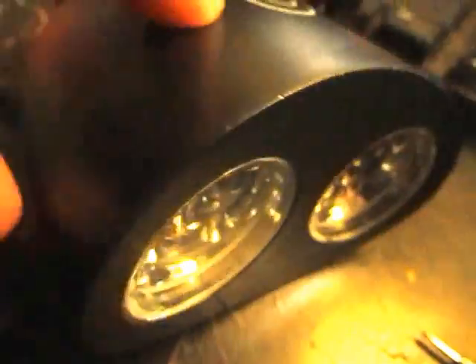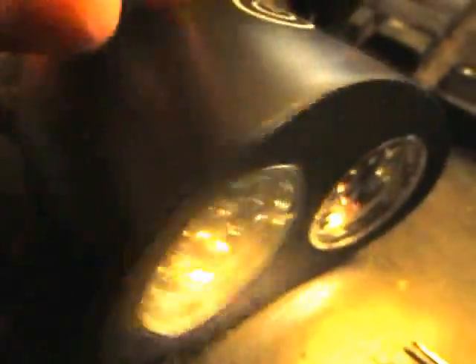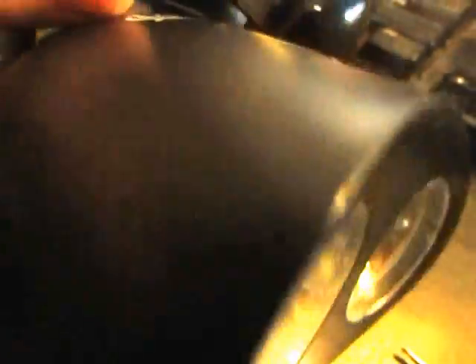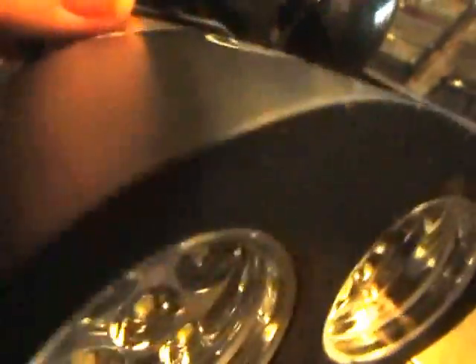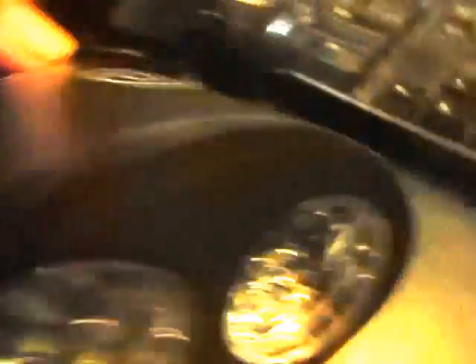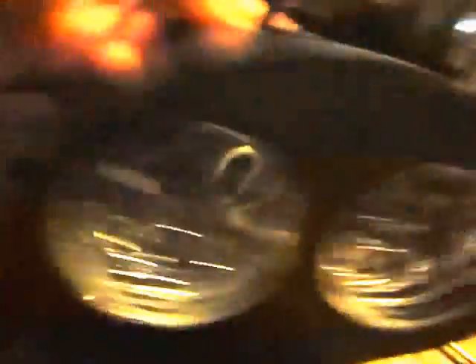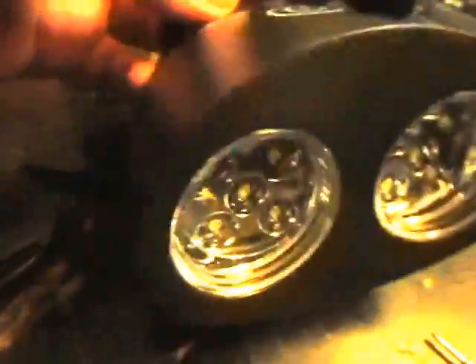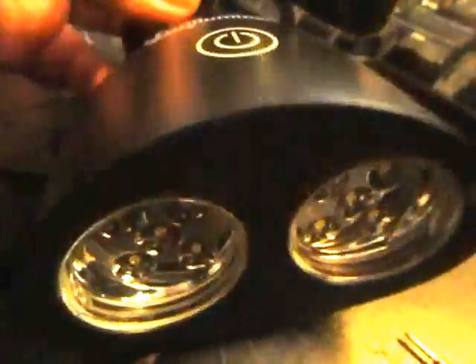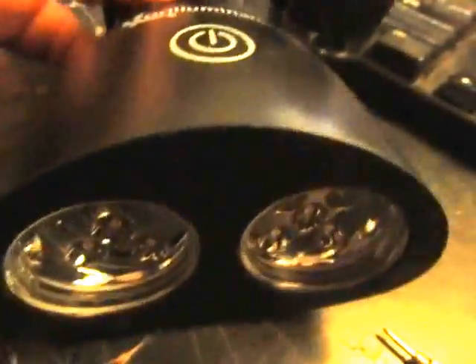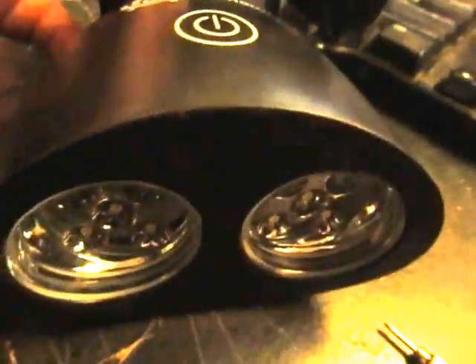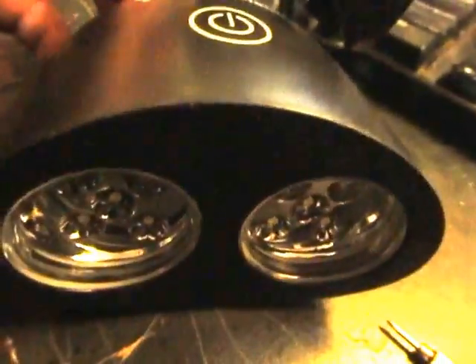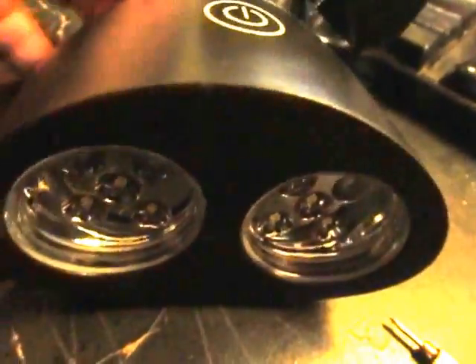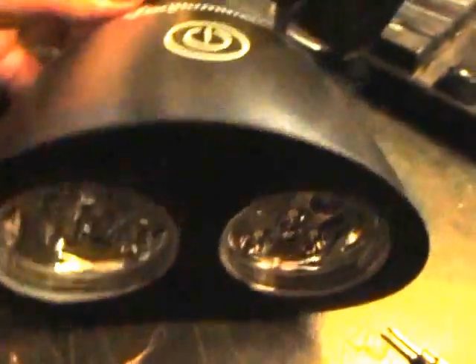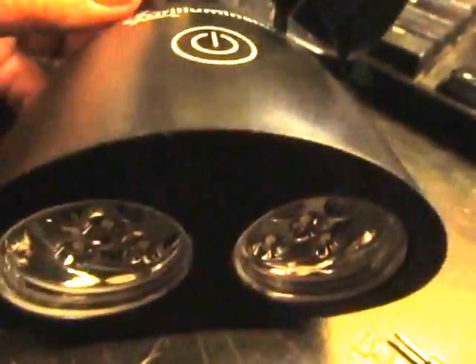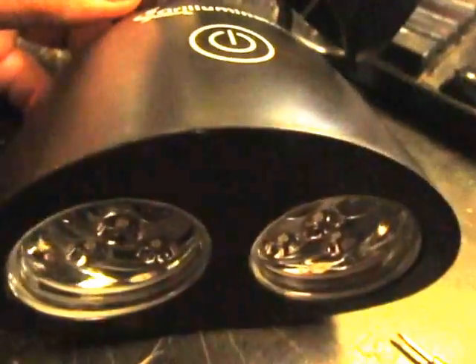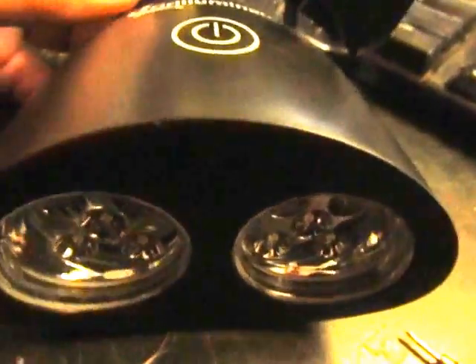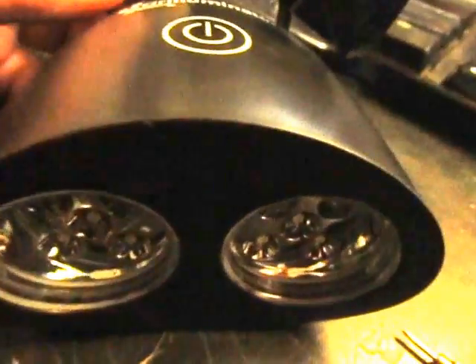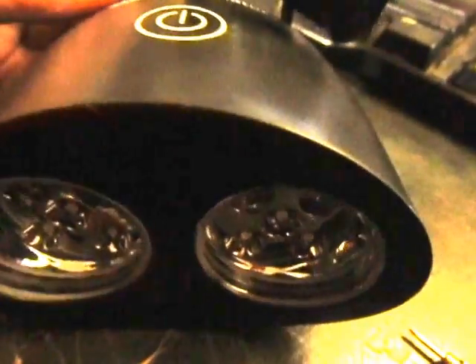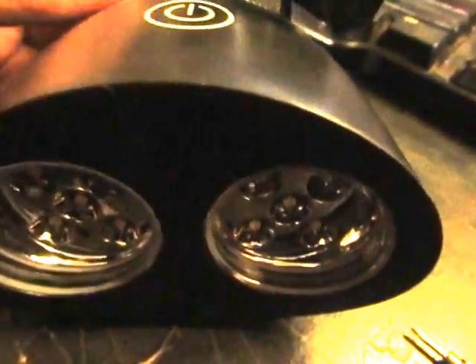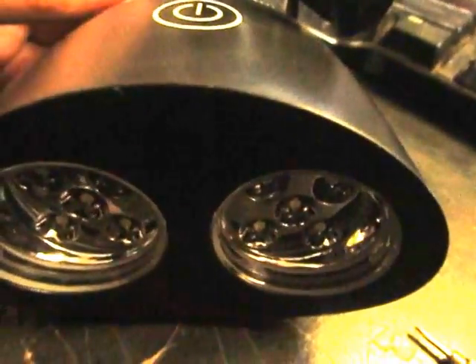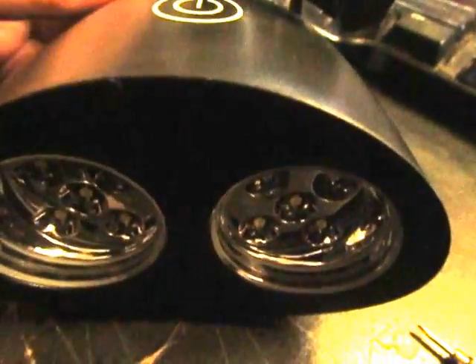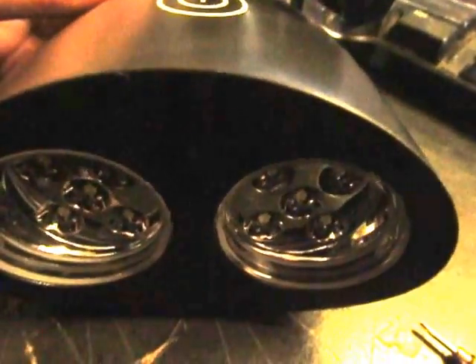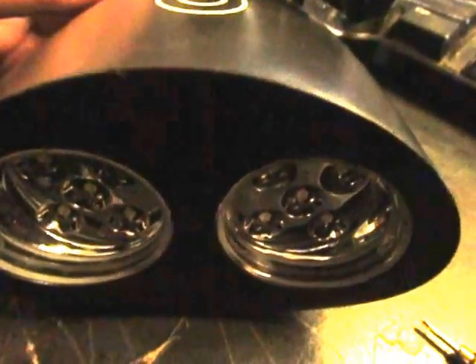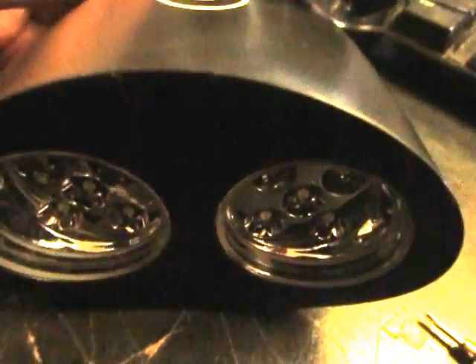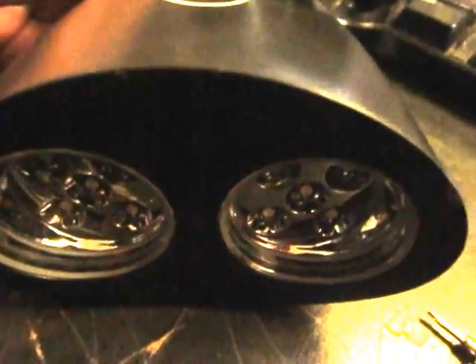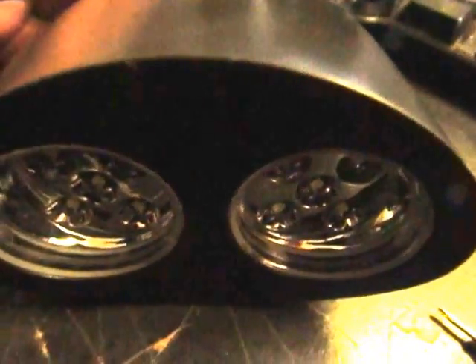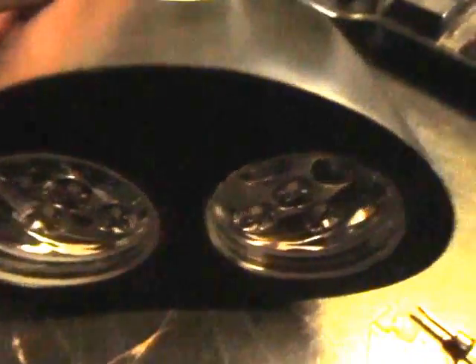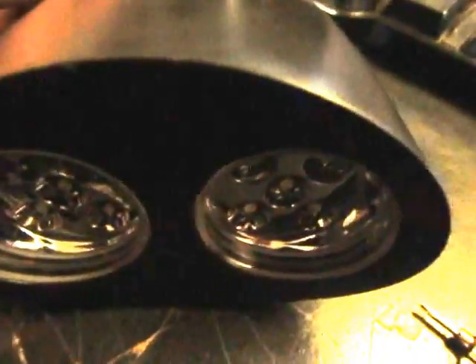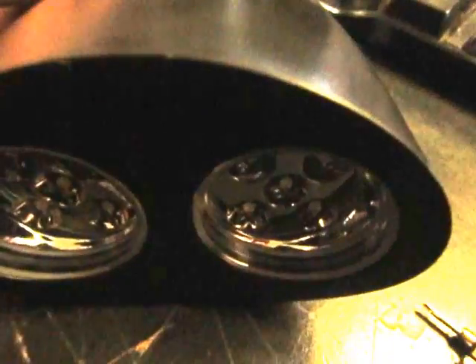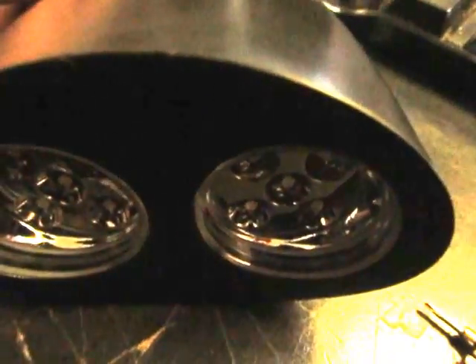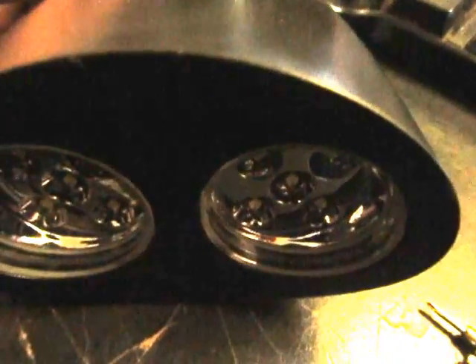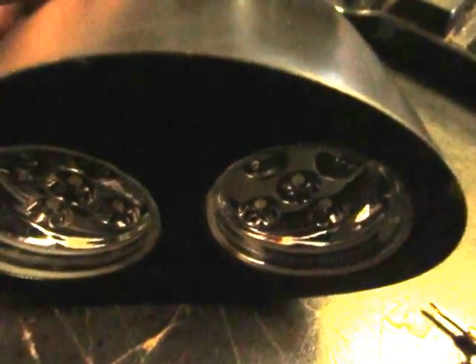Hi everybody, it's Marguerite. I'm going to show you this Grill Illuminator grill light that I recently got from Grill Illuminator on Amazon. It's currently $25.02.